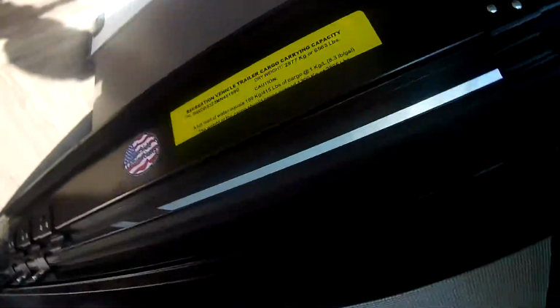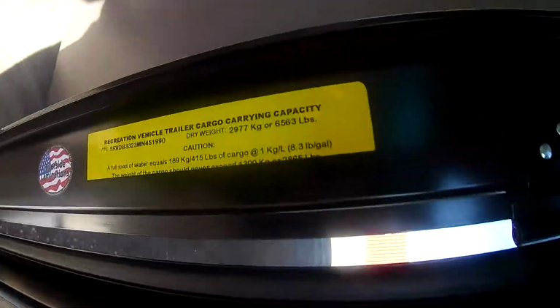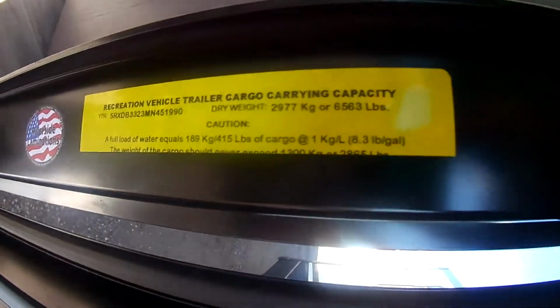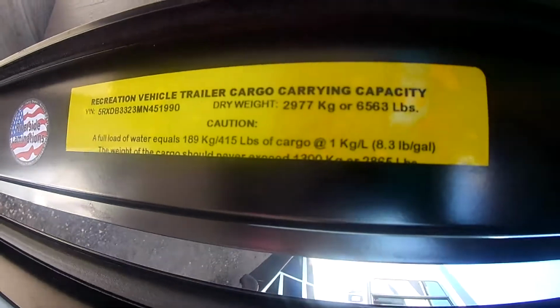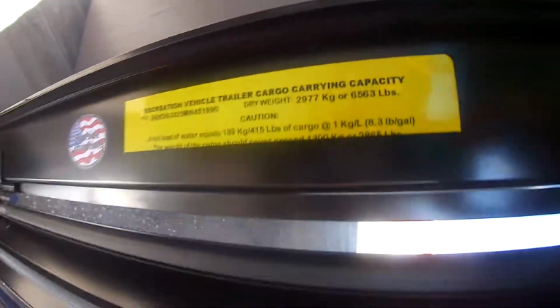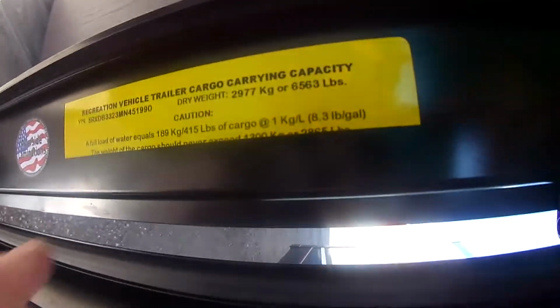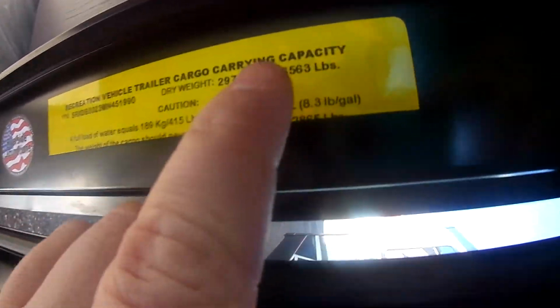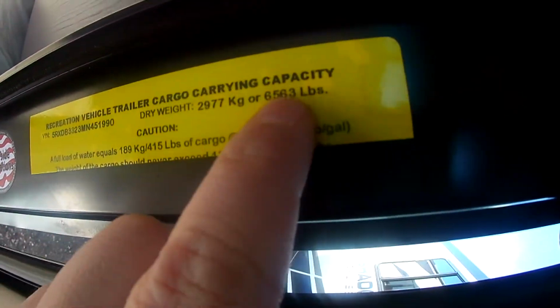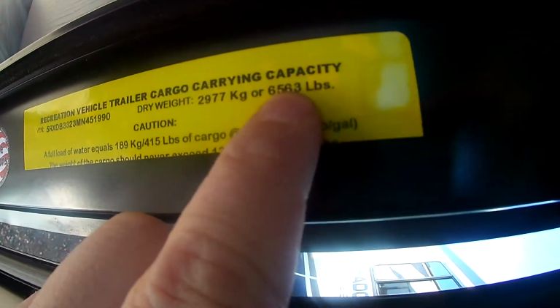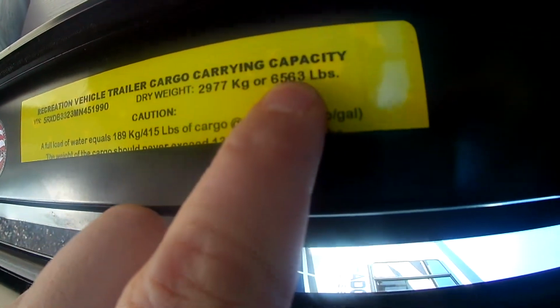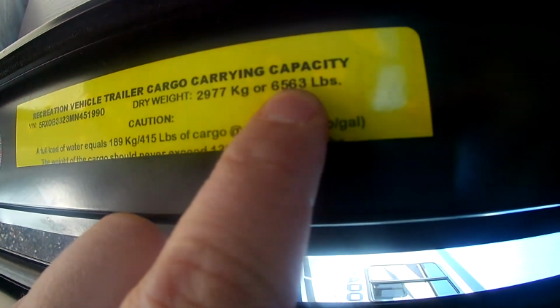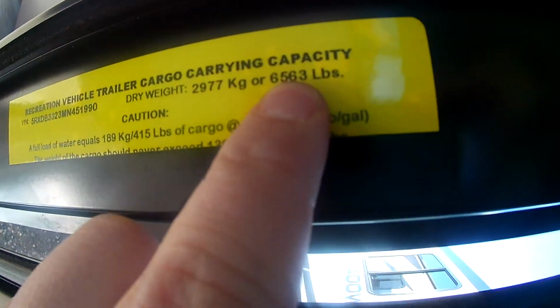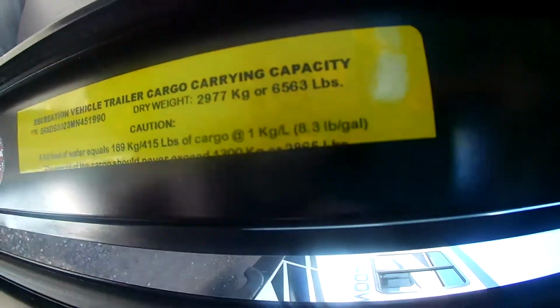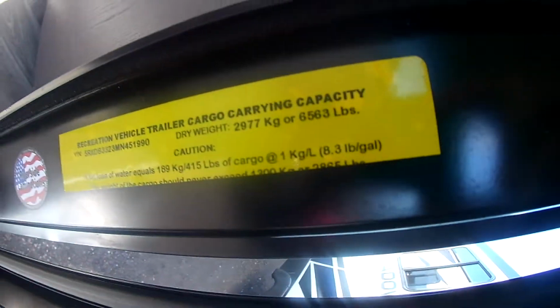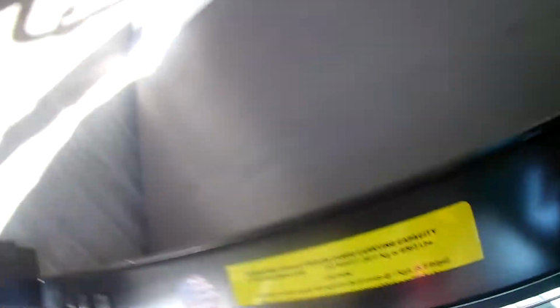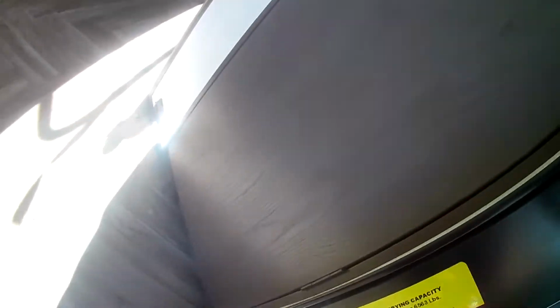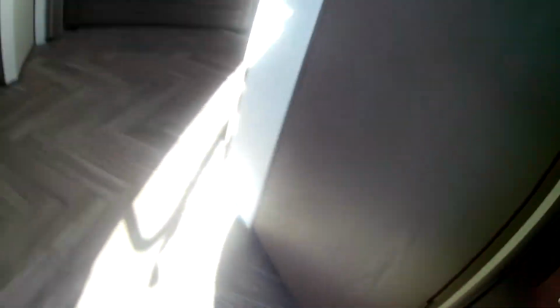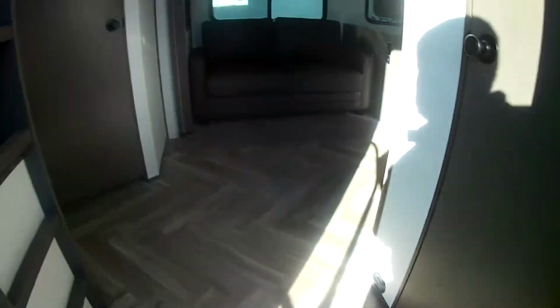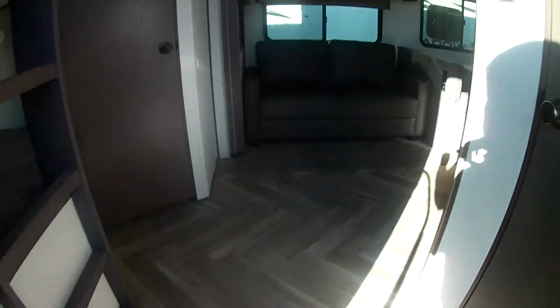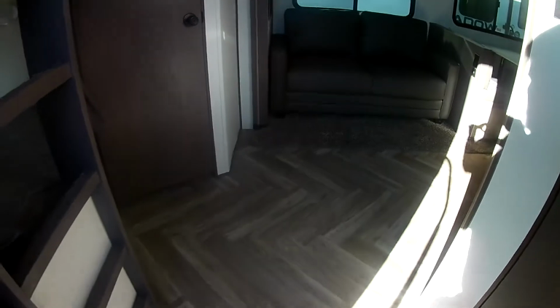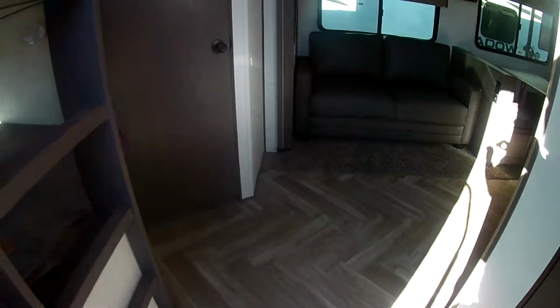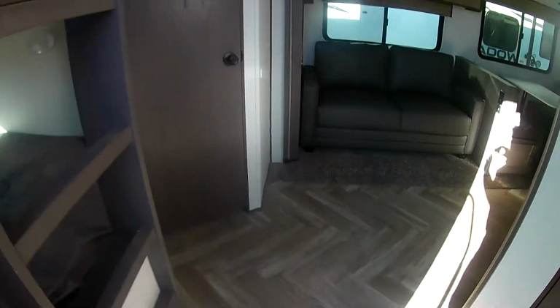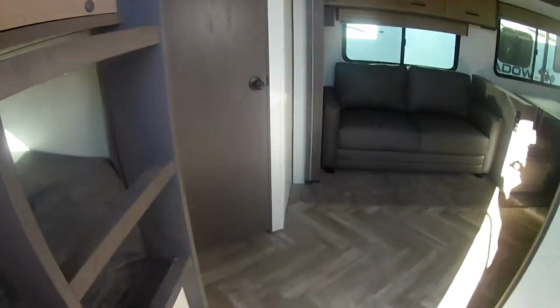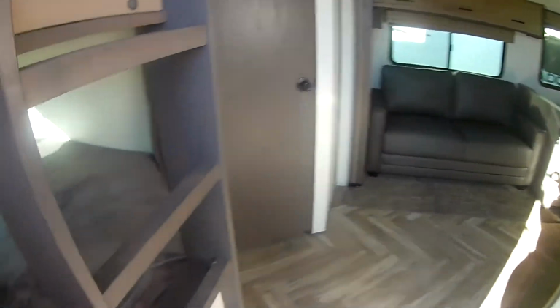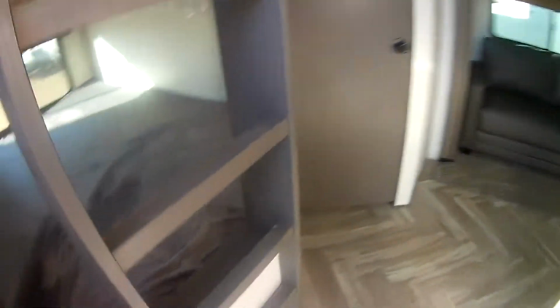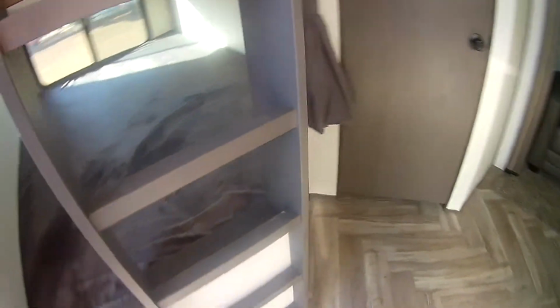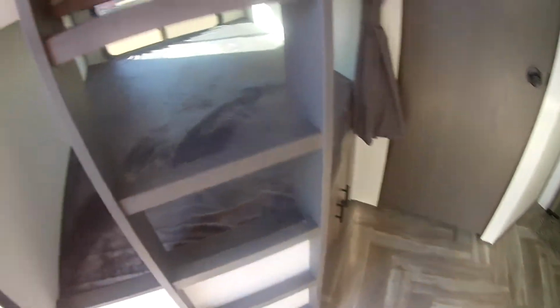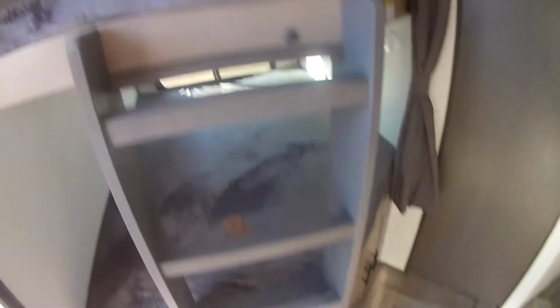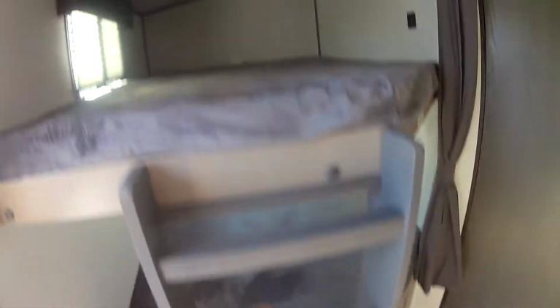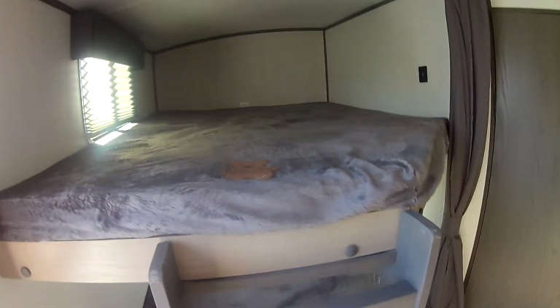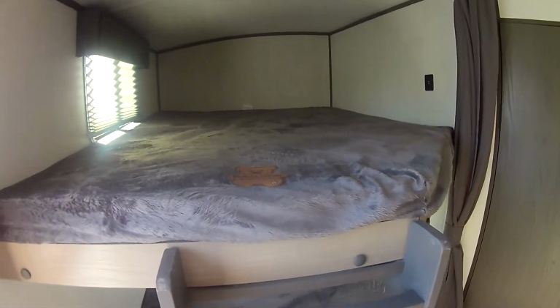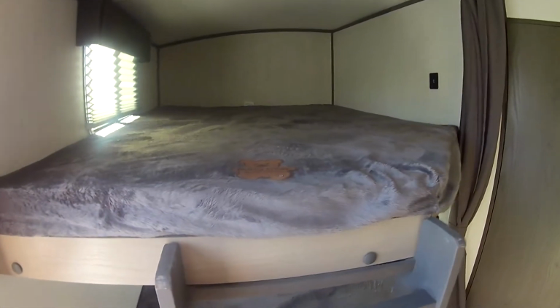Your dry weight is 6,563. And since this is a bunkhouse camper, you have your bunks right by the door.